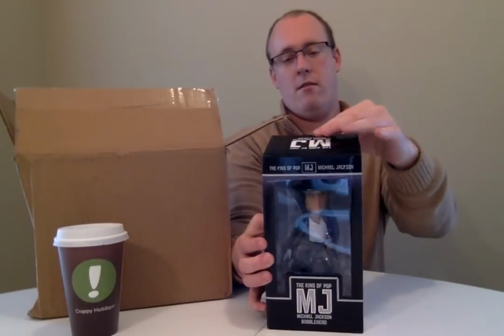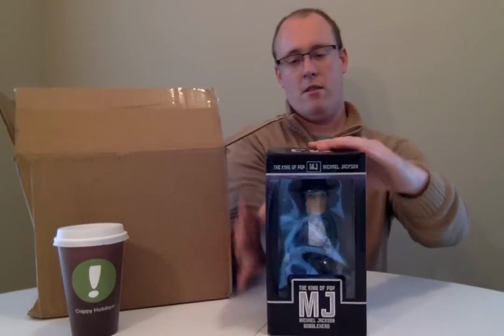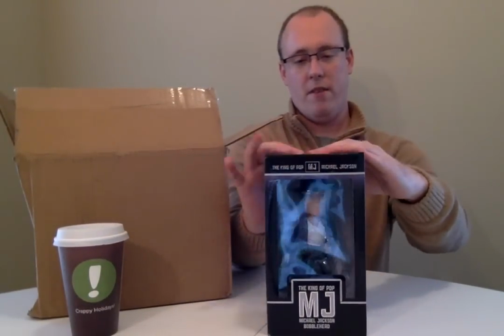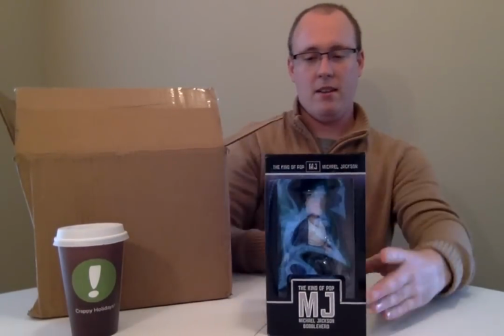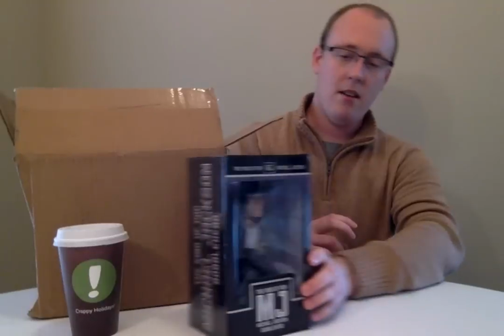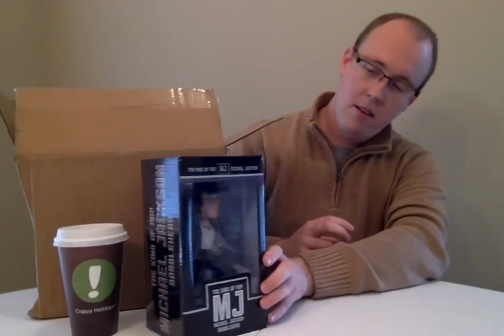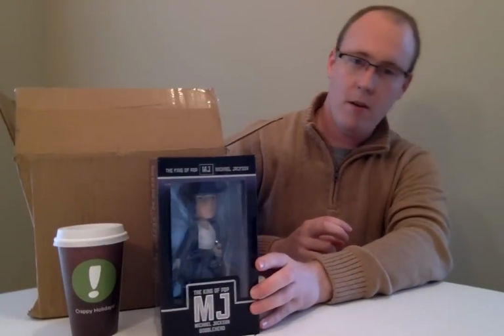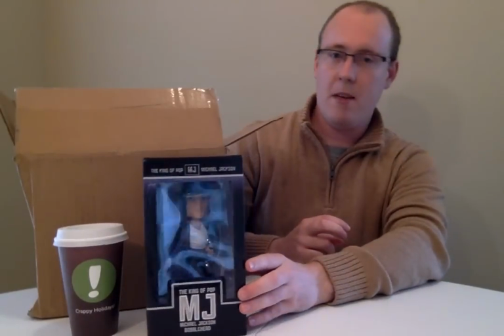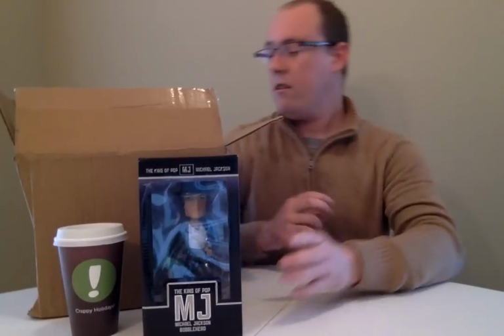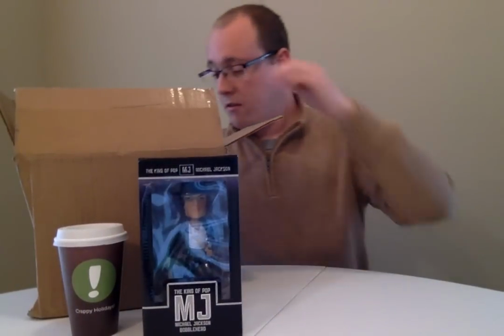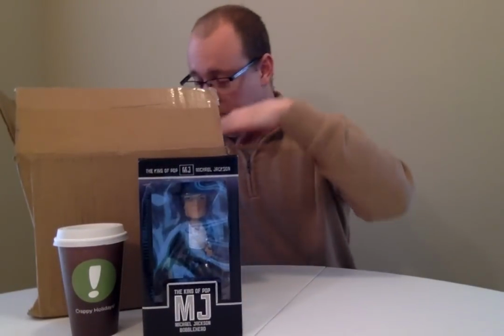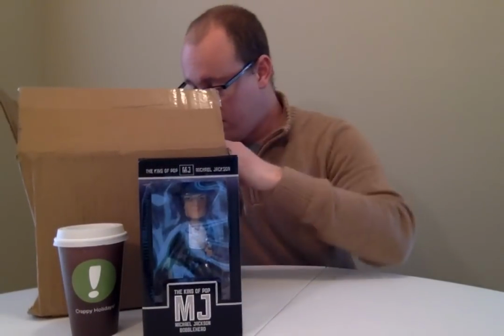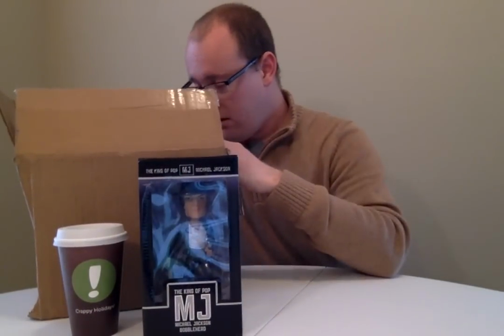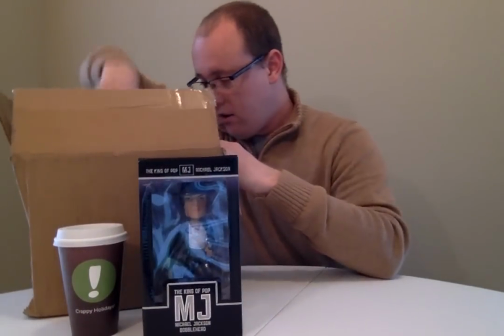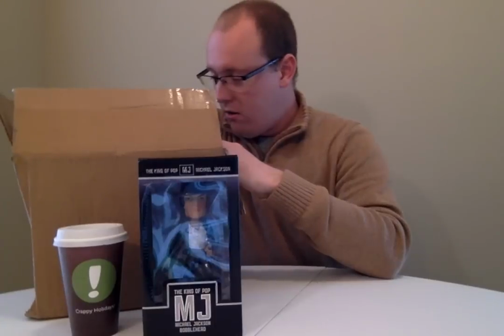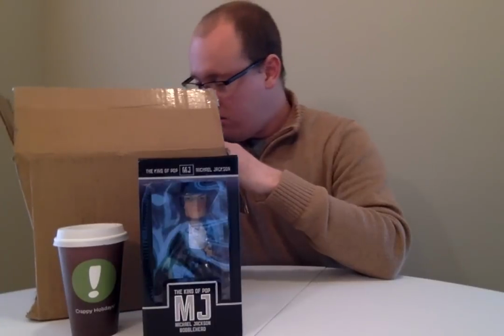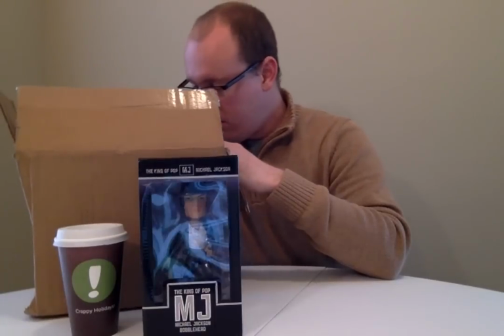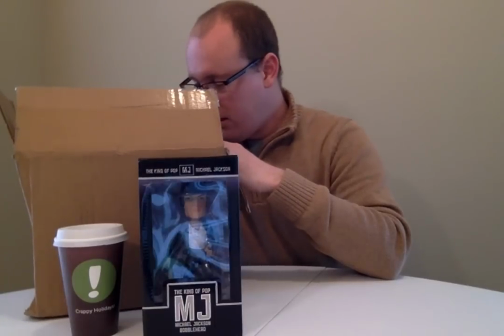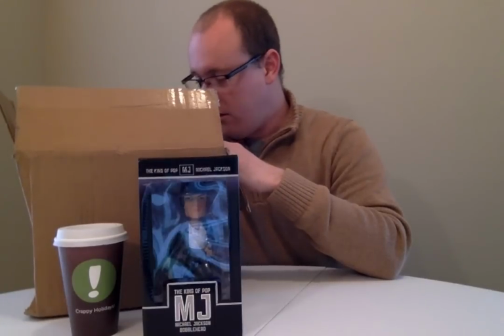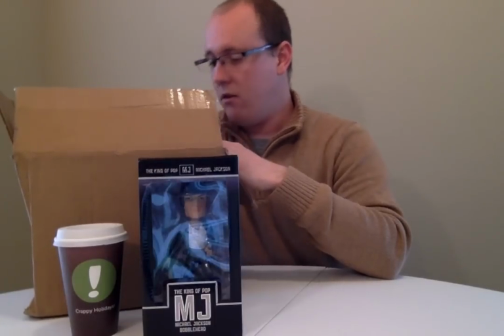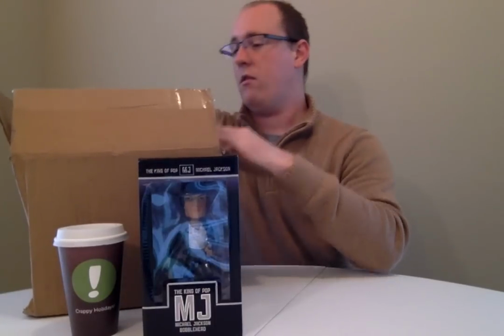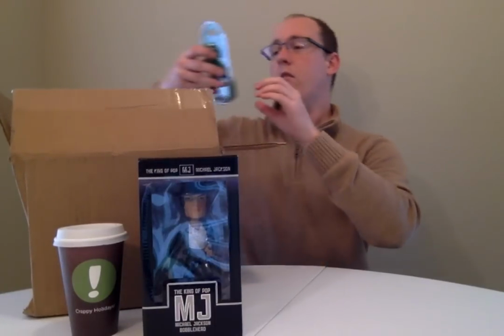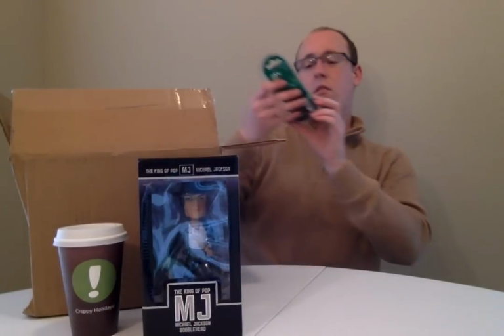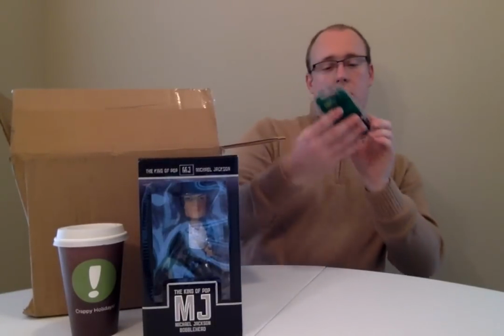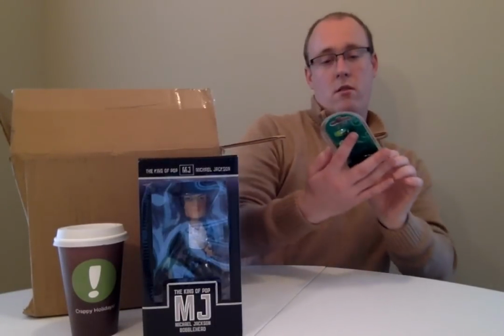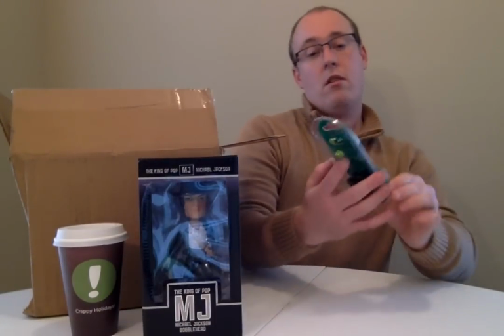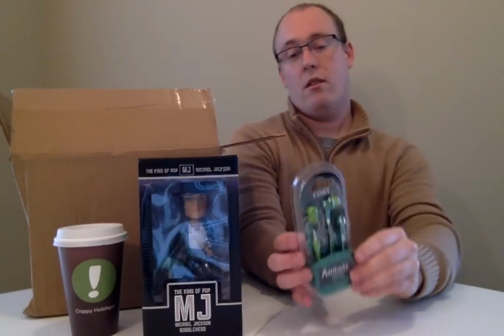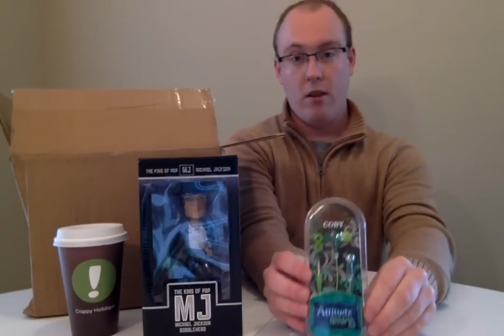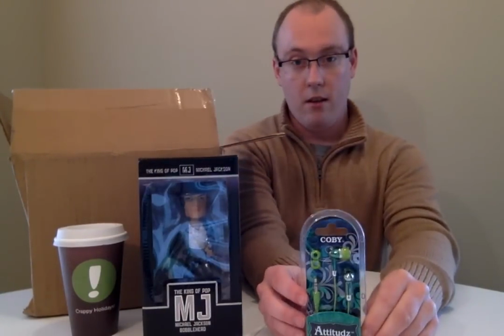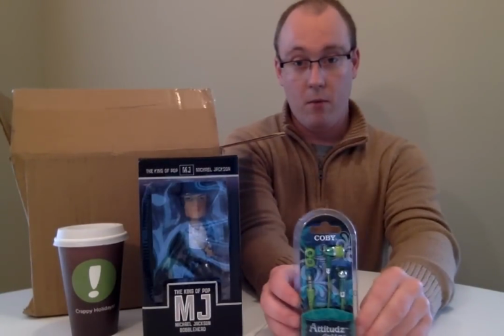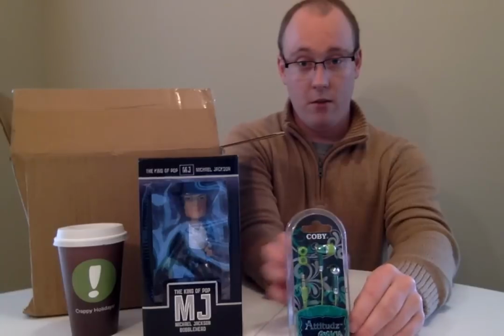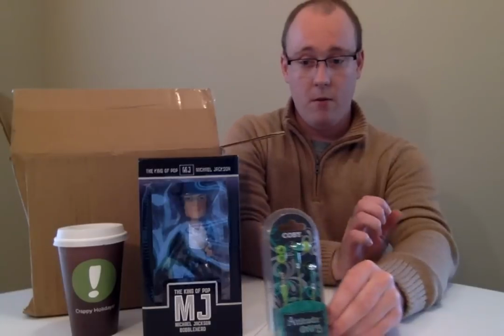we have a Michael Jackson Bobblehead. Pretty fantastic, if you ask me. What else do we have here? A nice bright set of hopefully unused headphones.